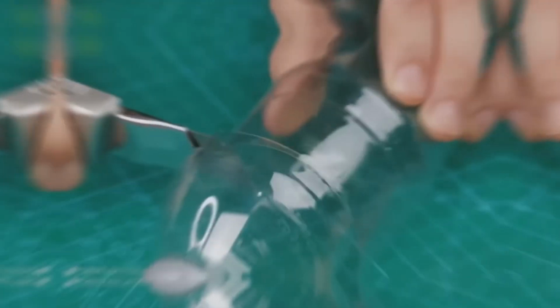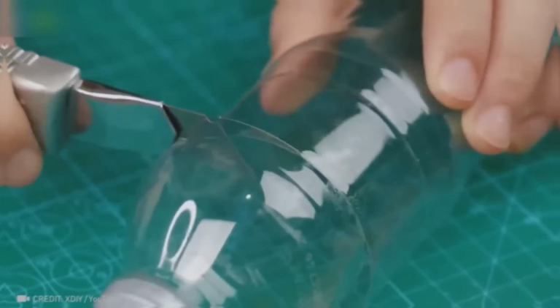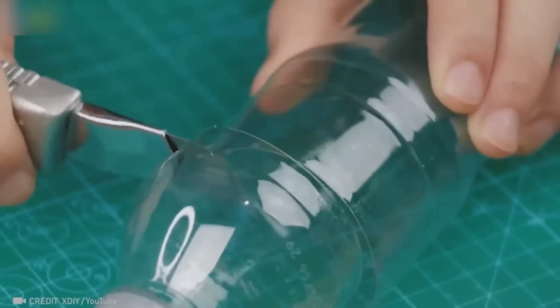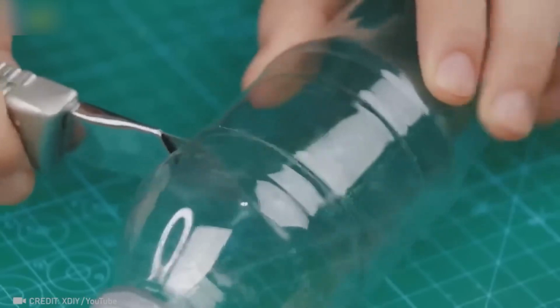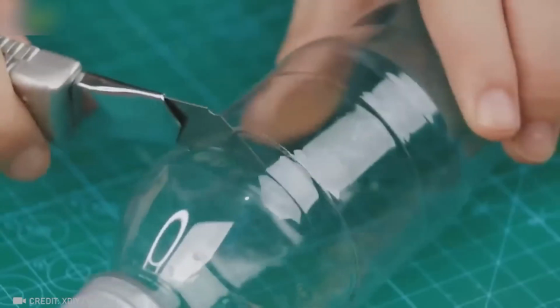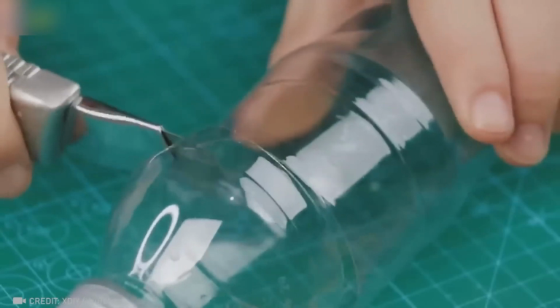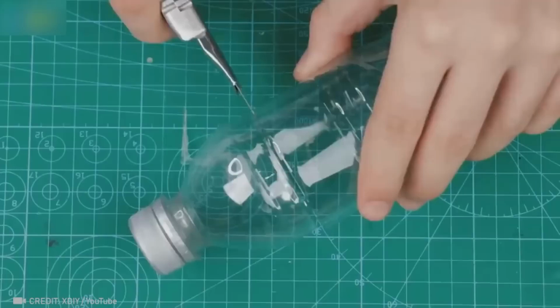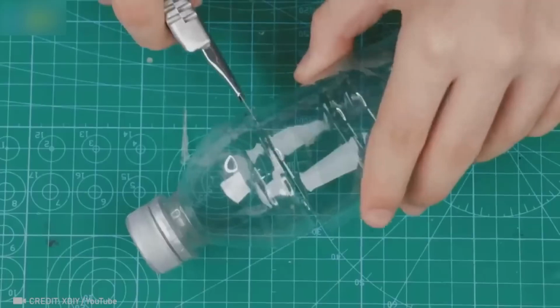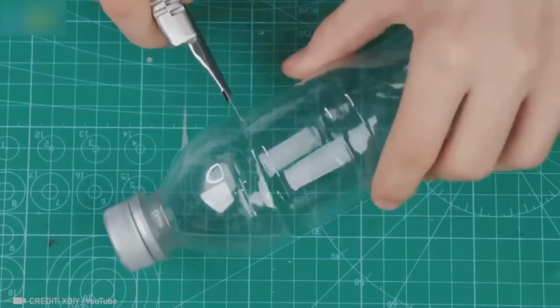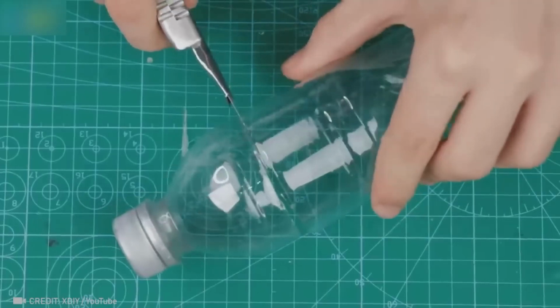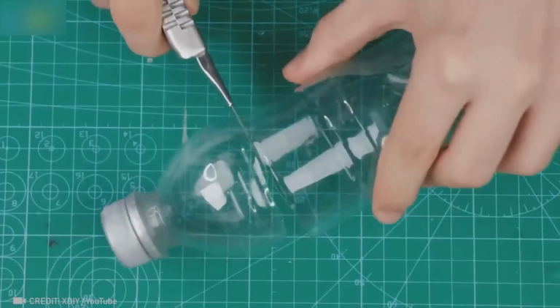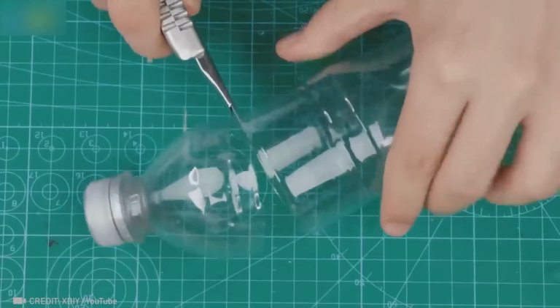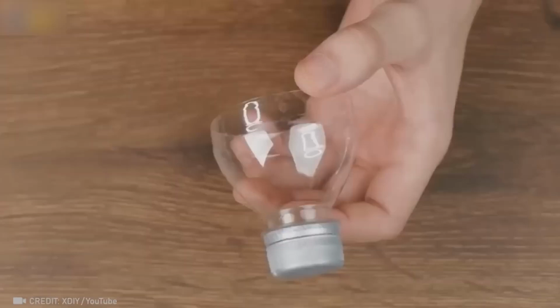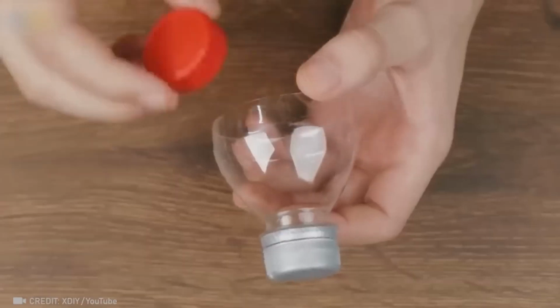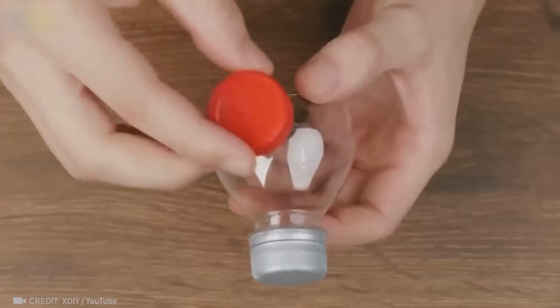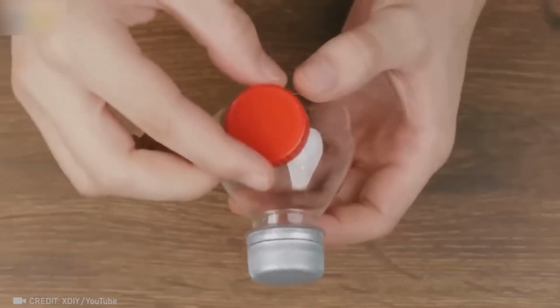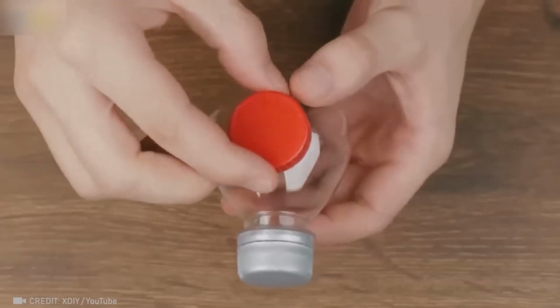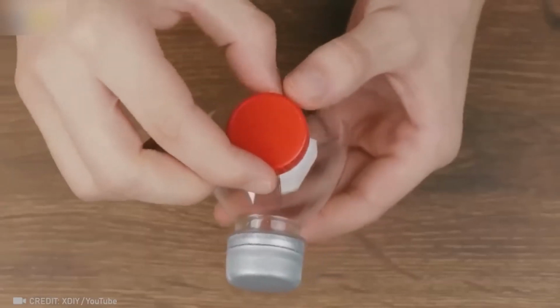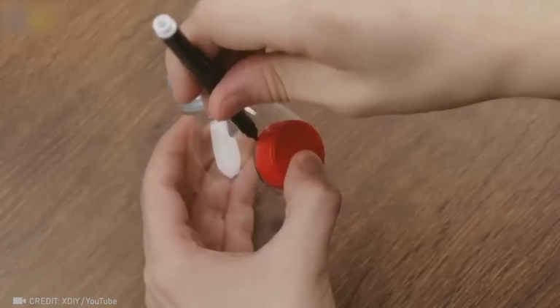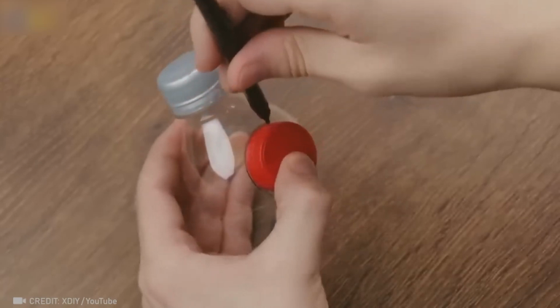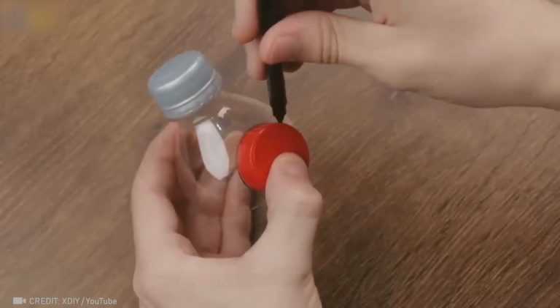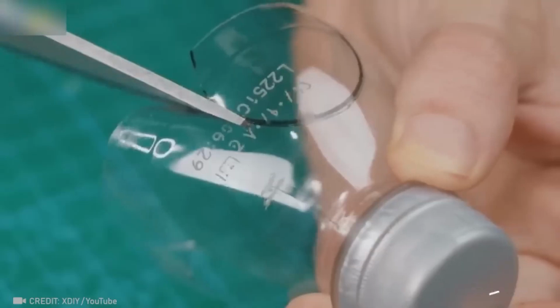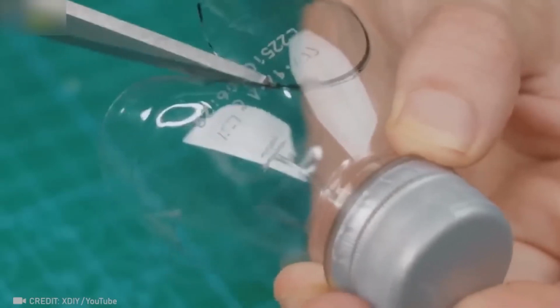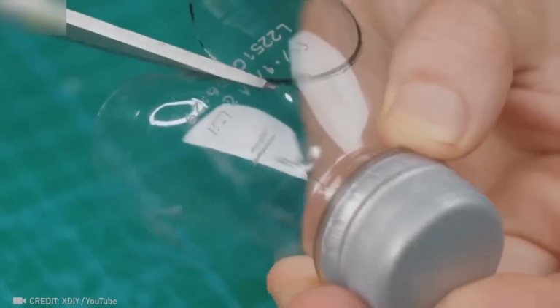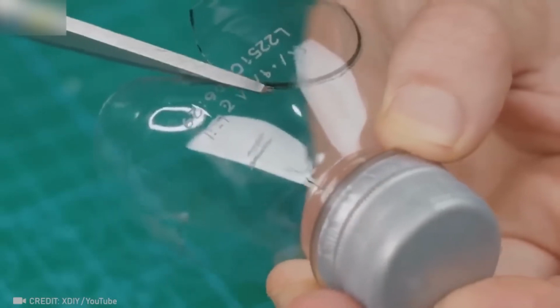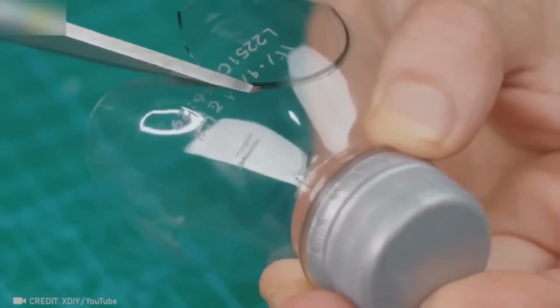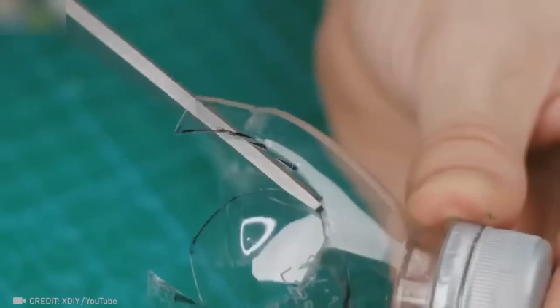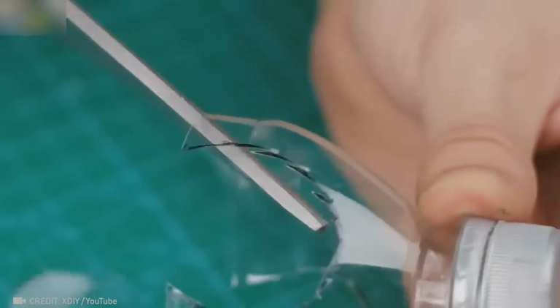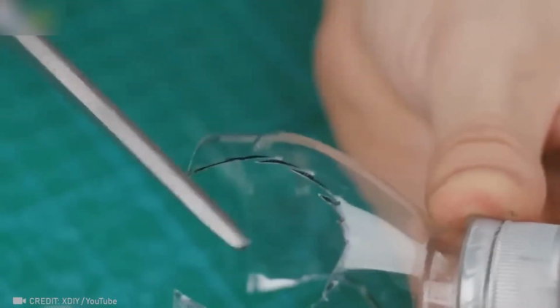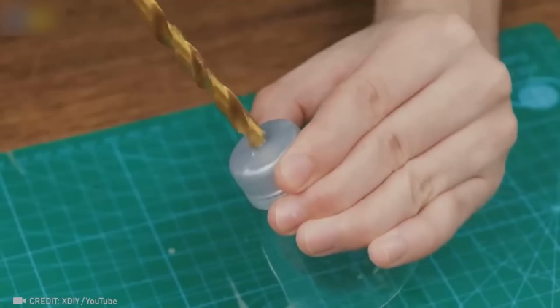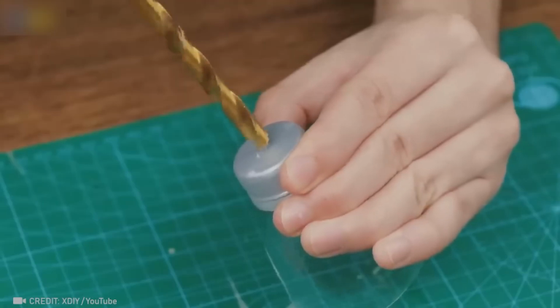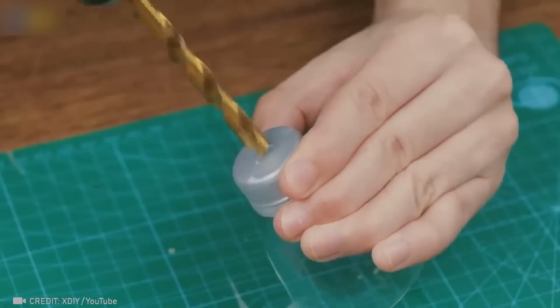I hope you've gathered all the empty bottles in your house by now, because this time they'll greatly simplify the process of making marks on a pipe.